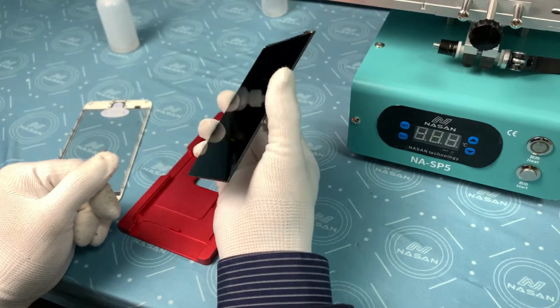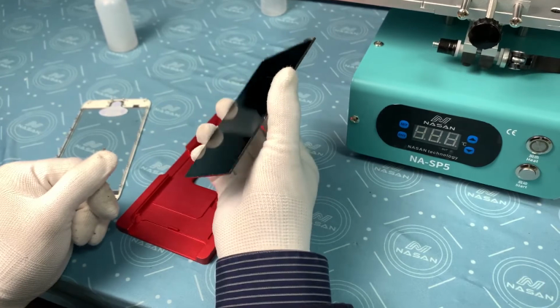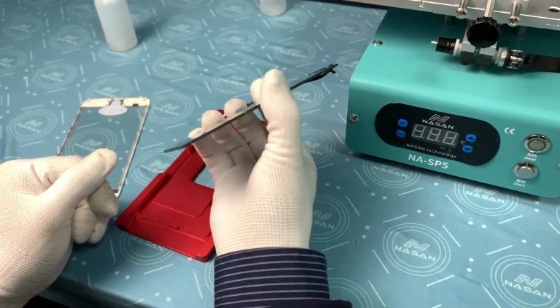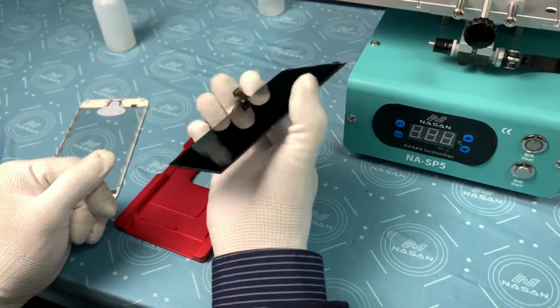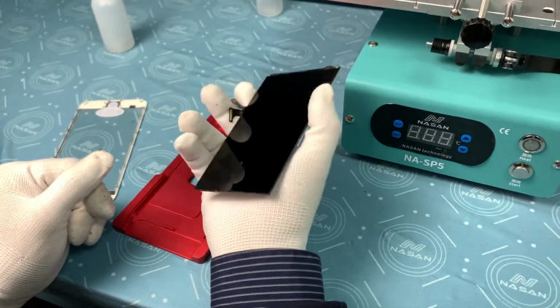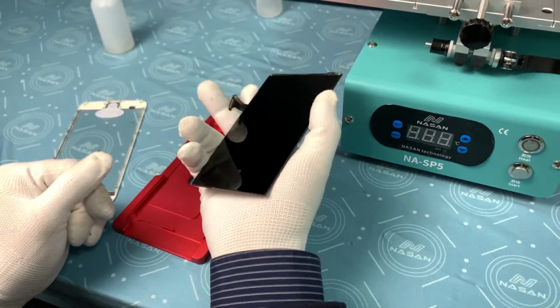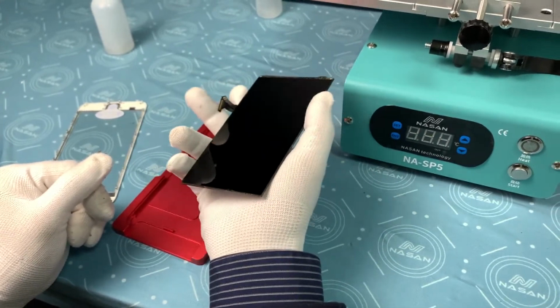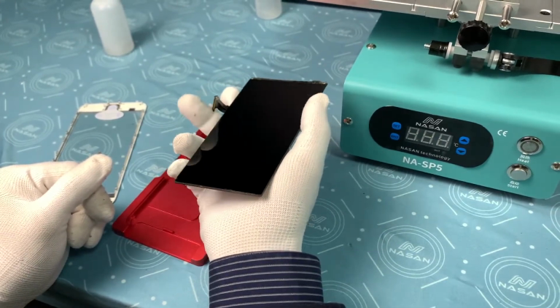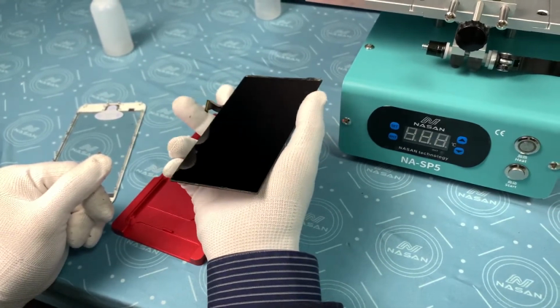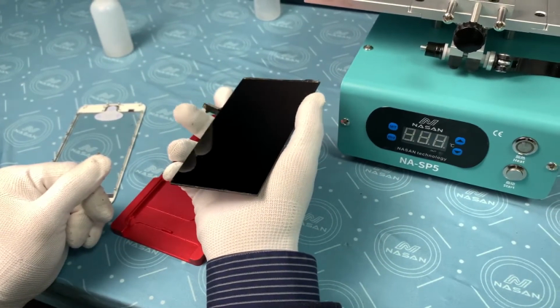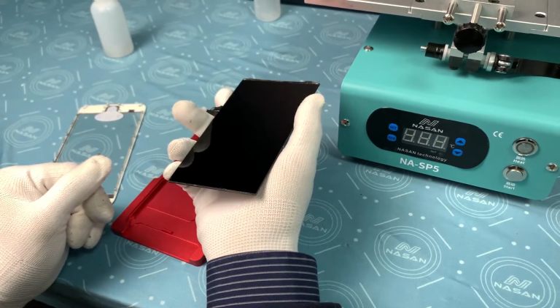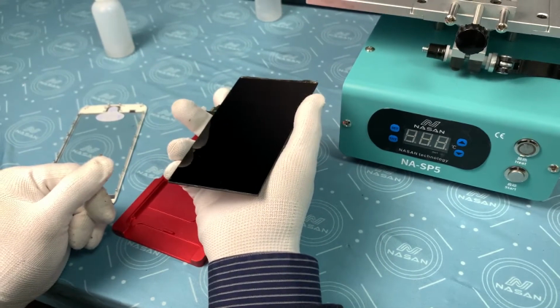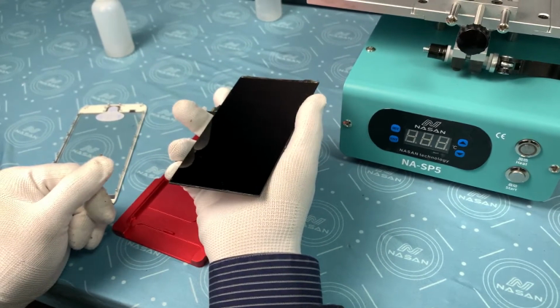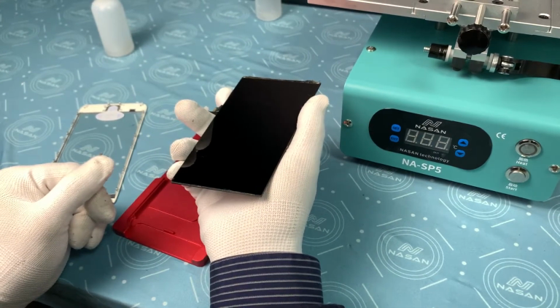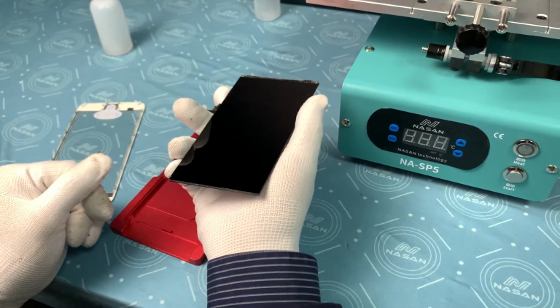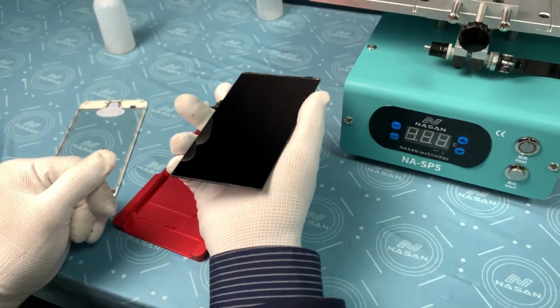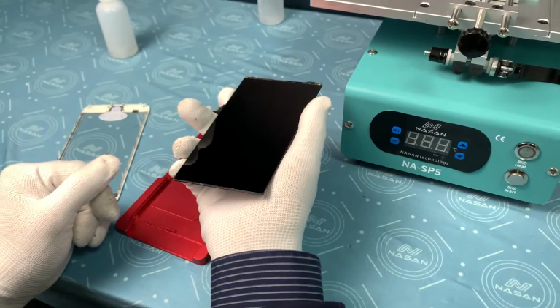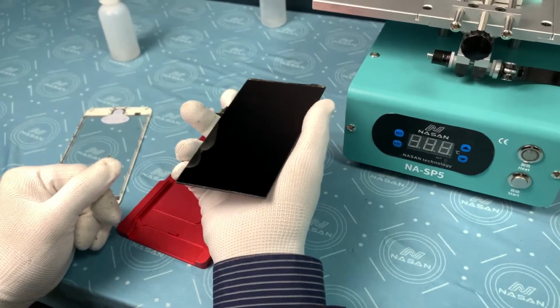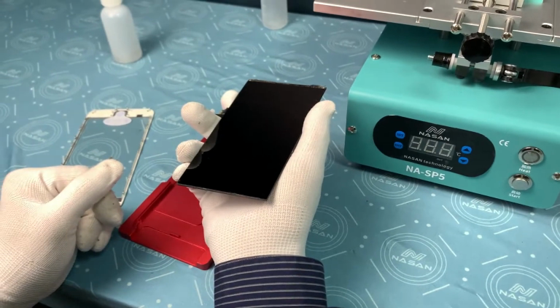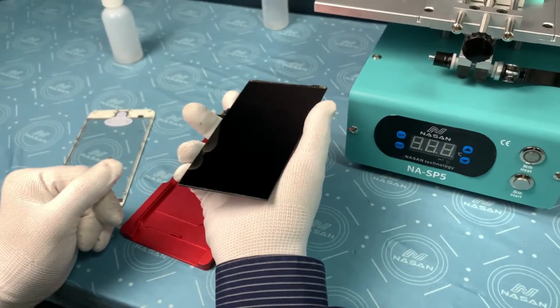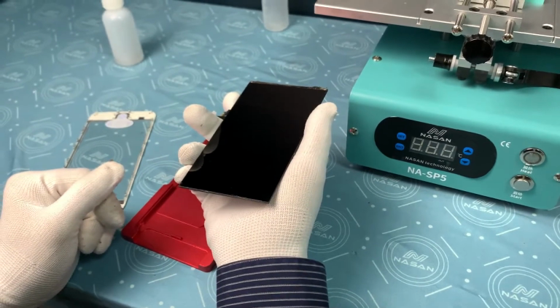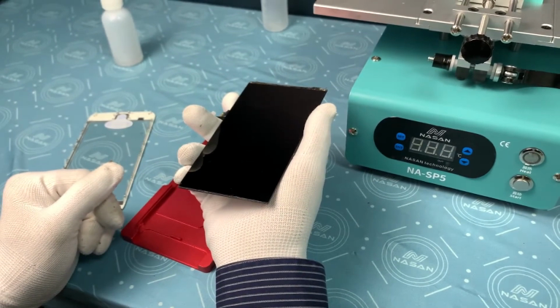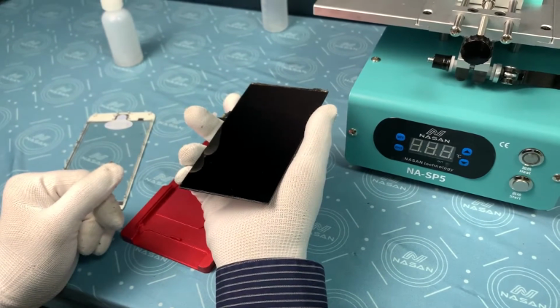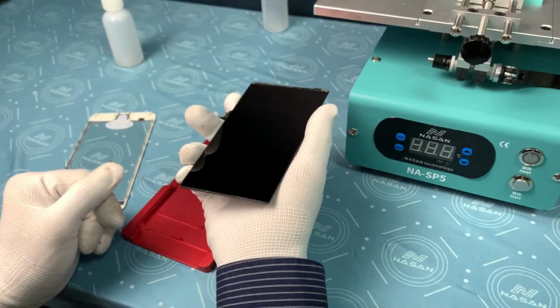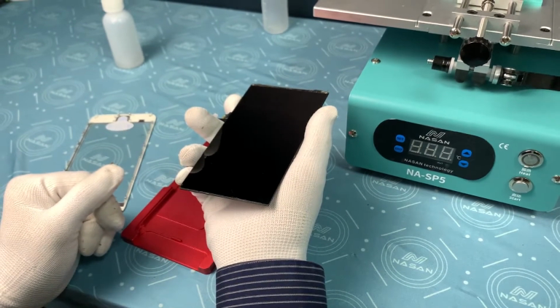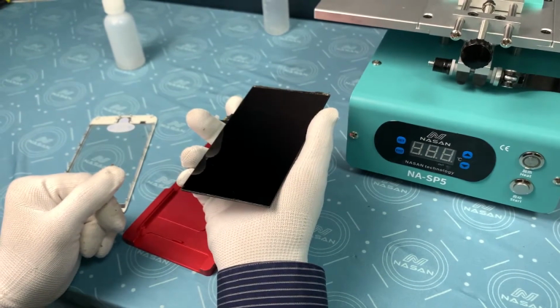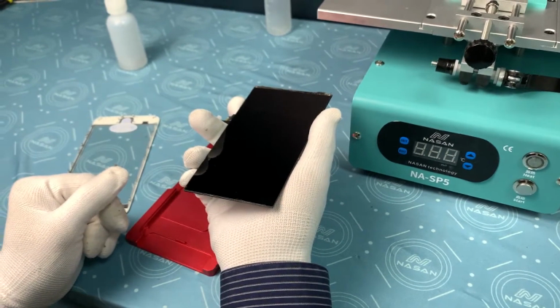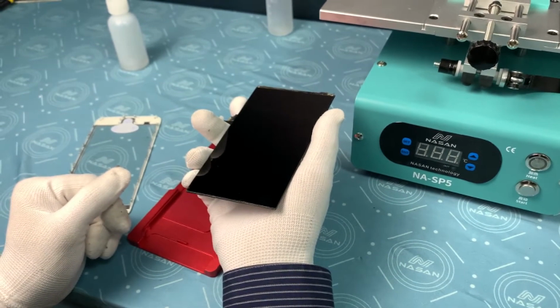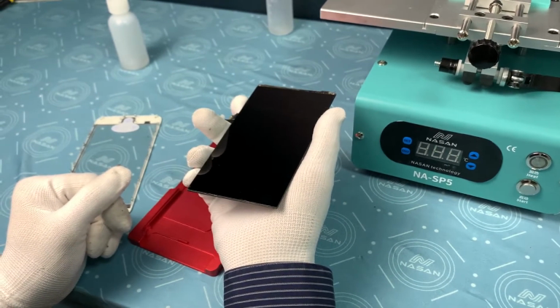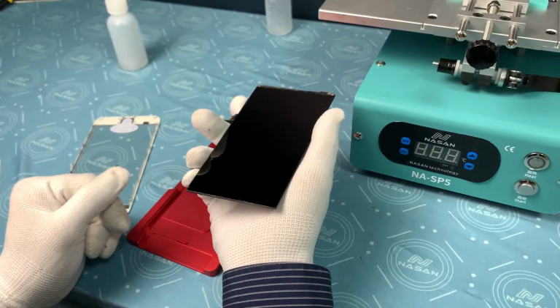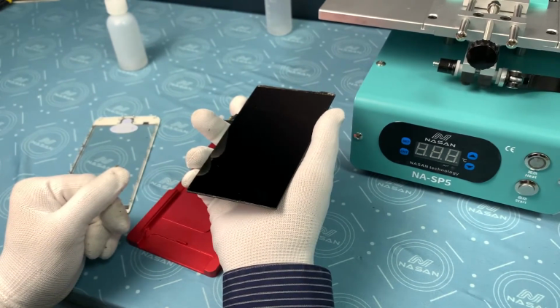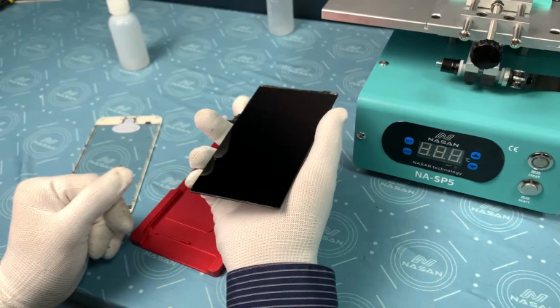When you are doing the real job, please do not forget: don't wear gloves, and avoid dust.